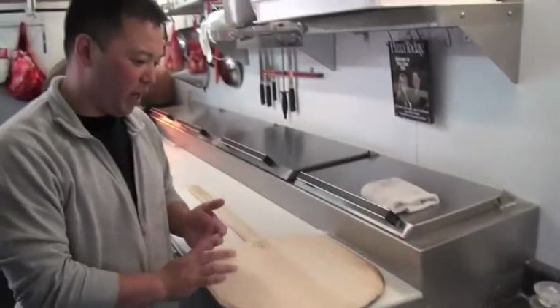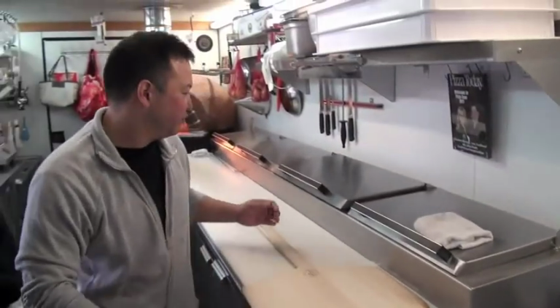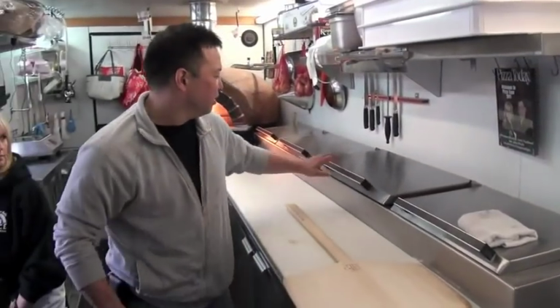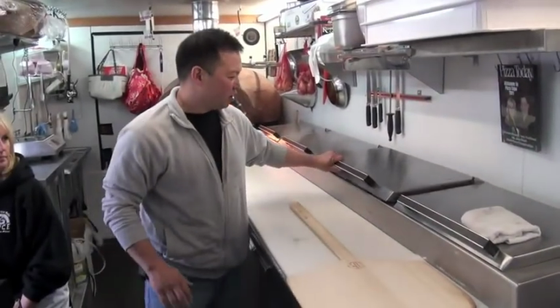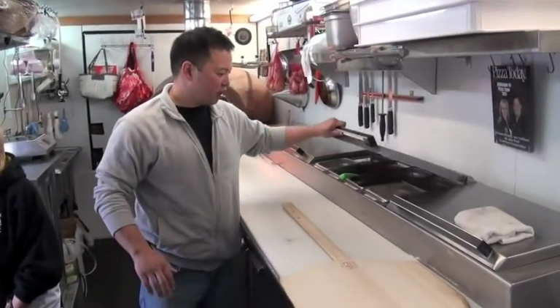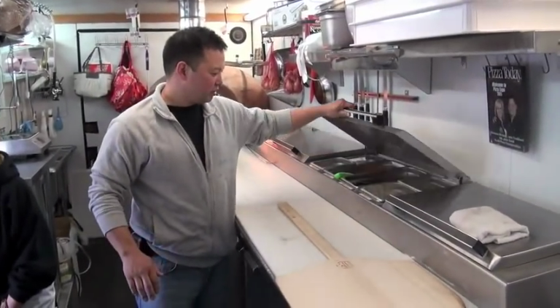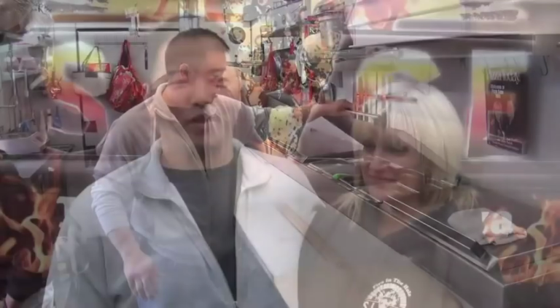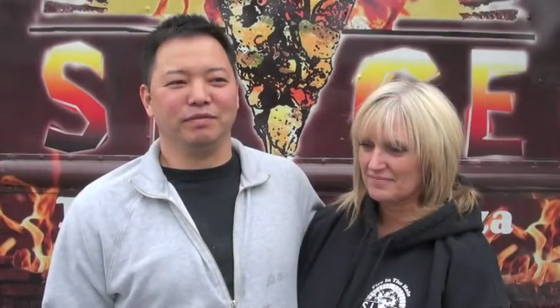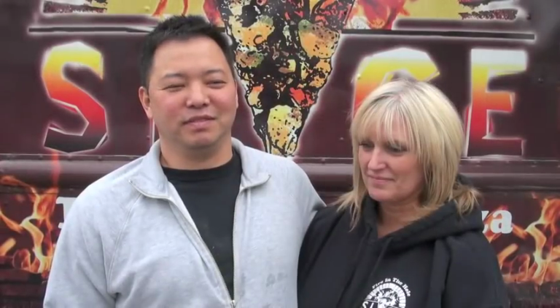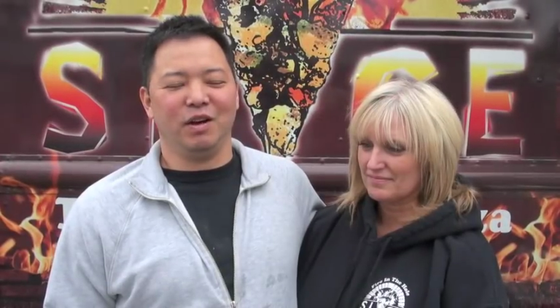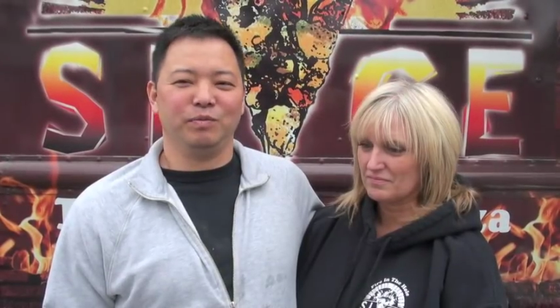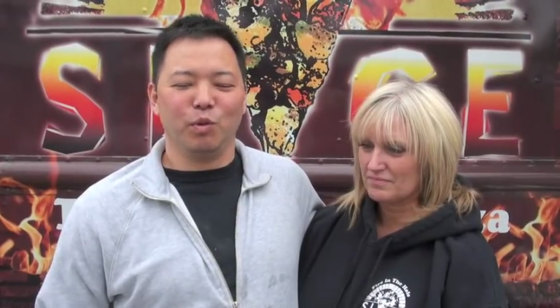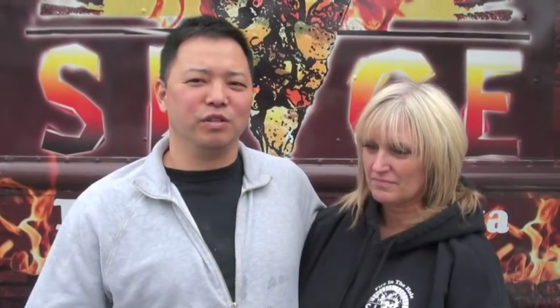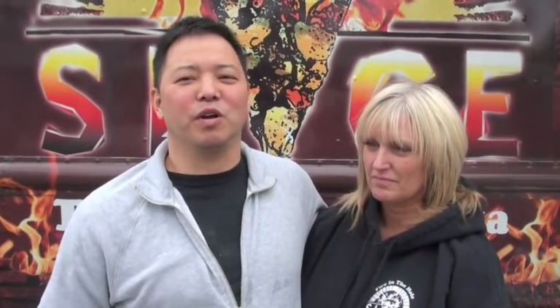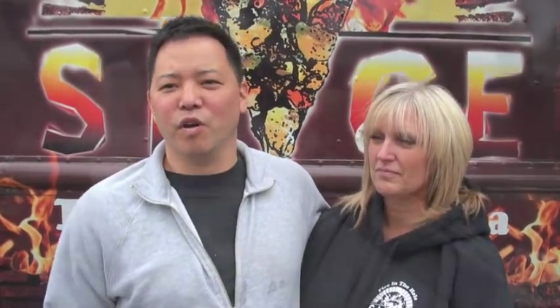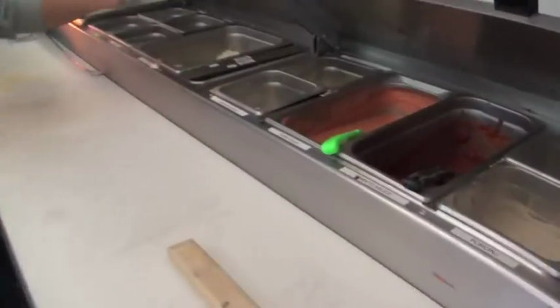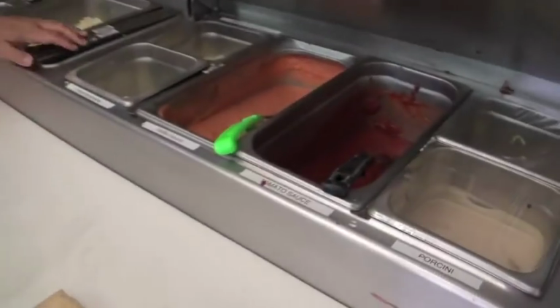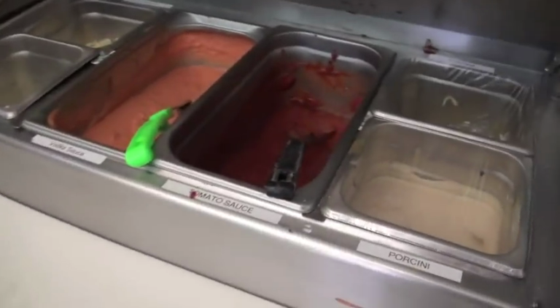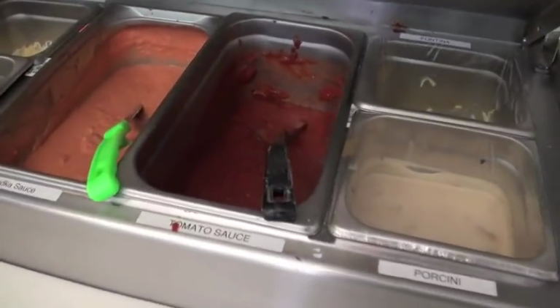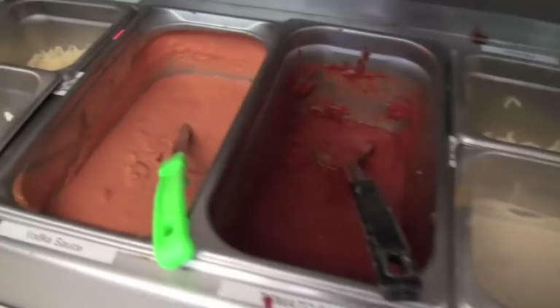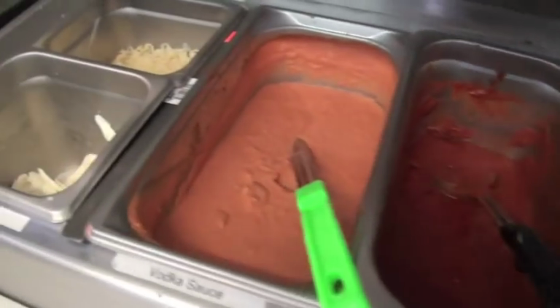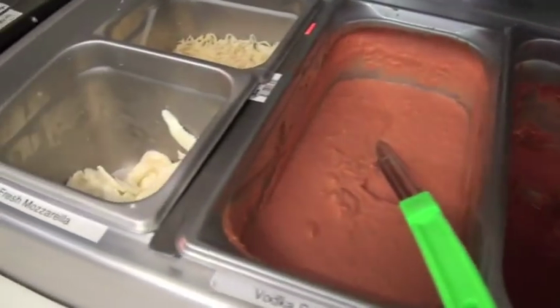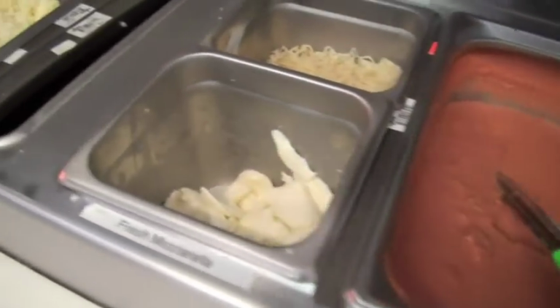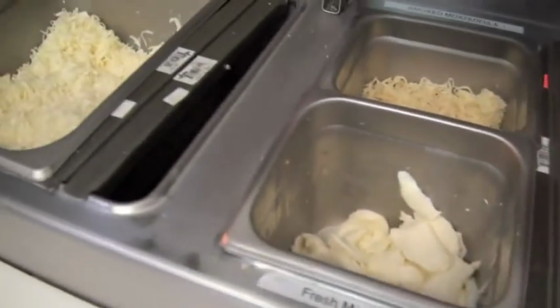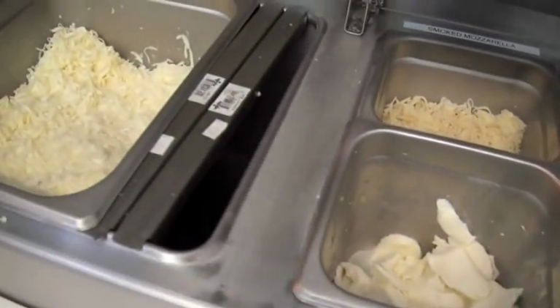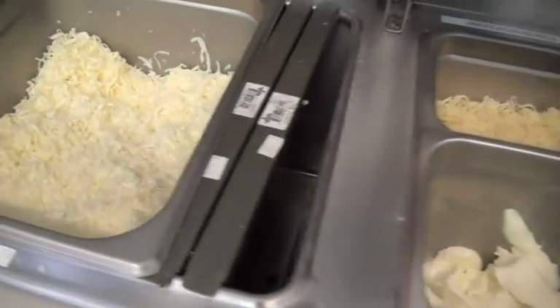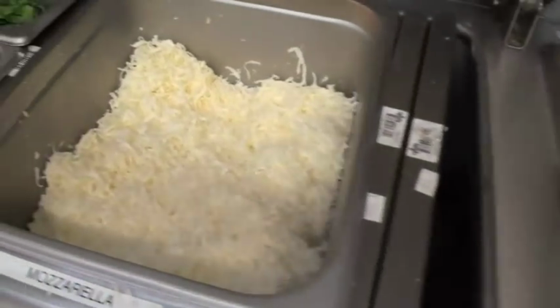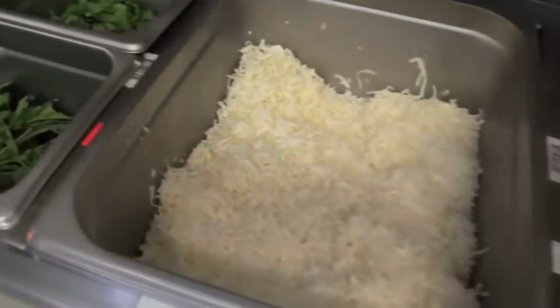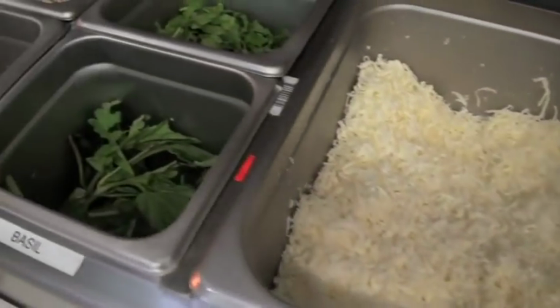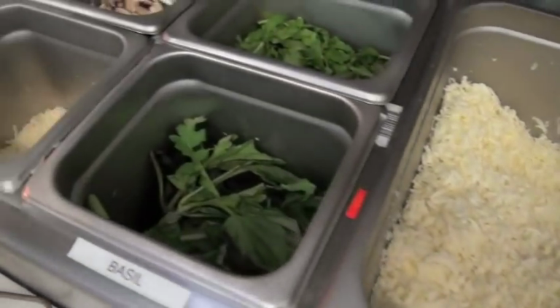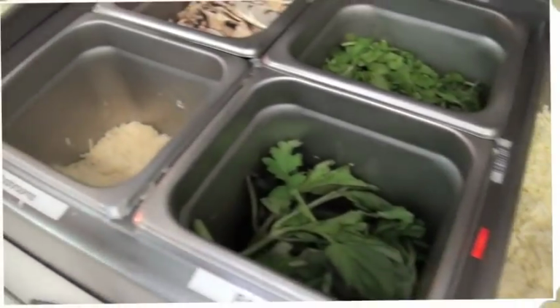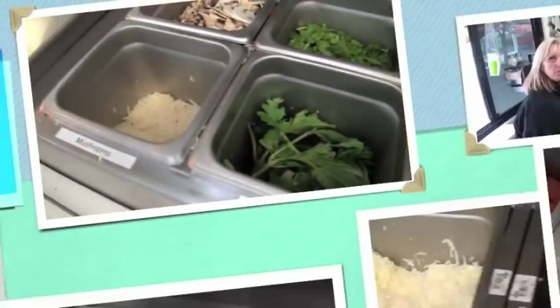We have our sauces. We wanted to do something on our own. We have additional toppings — we have mozzarella, some arugula, basil, some fresh Parmesan.